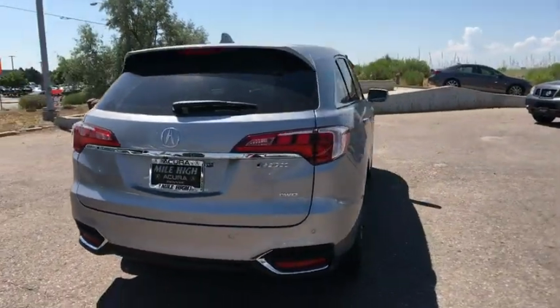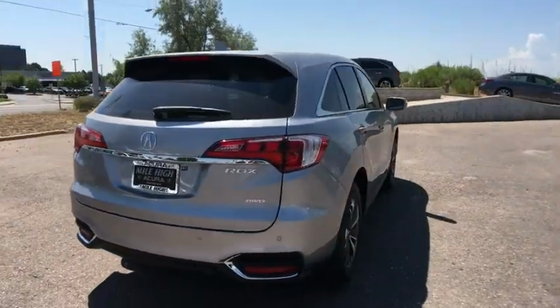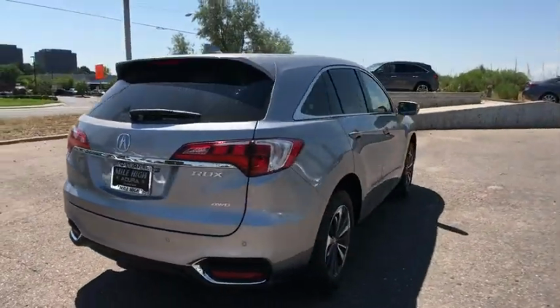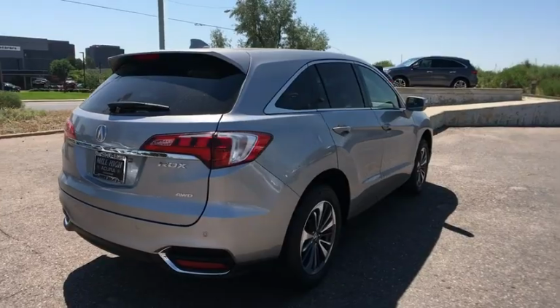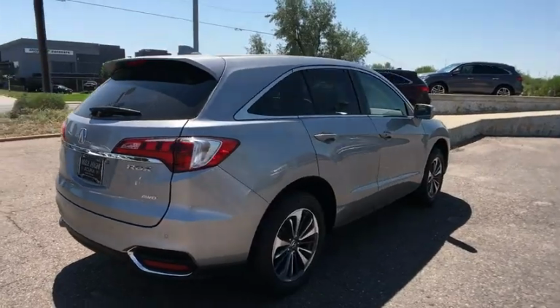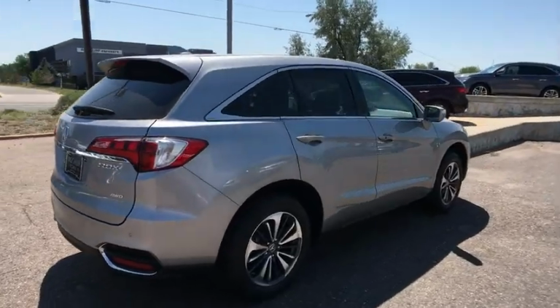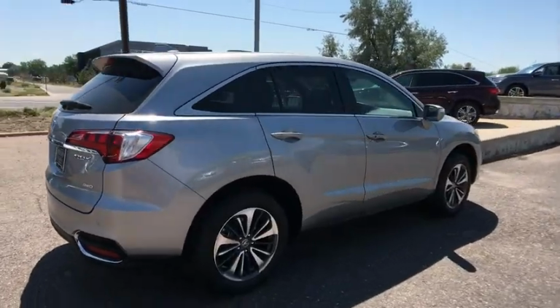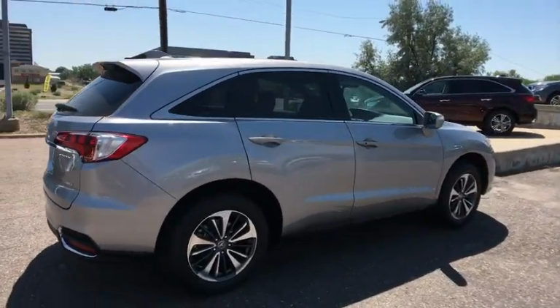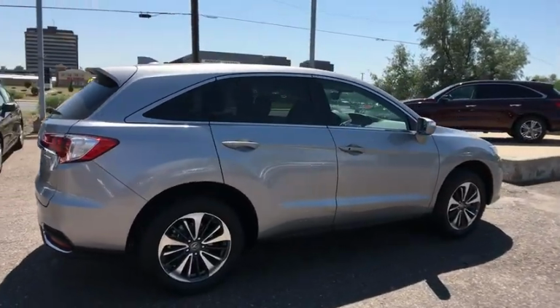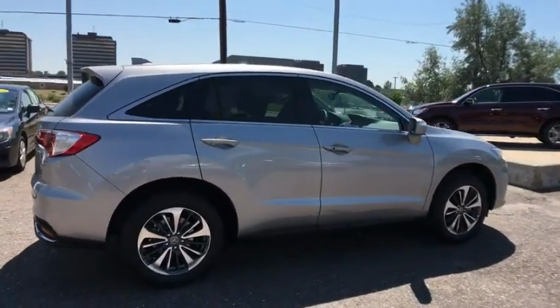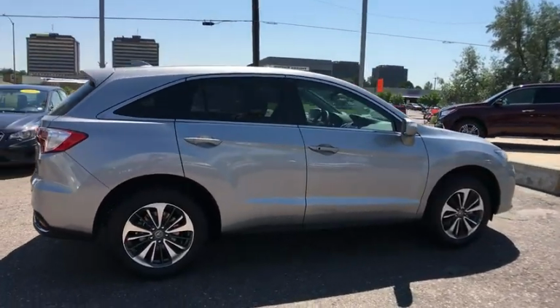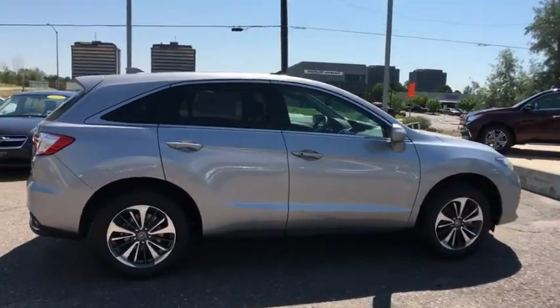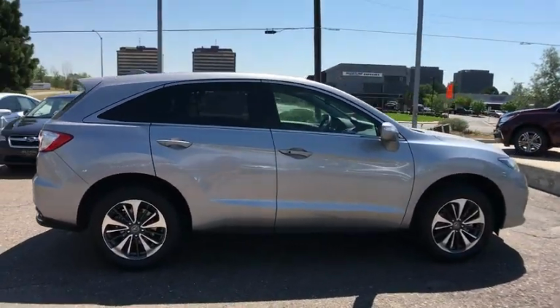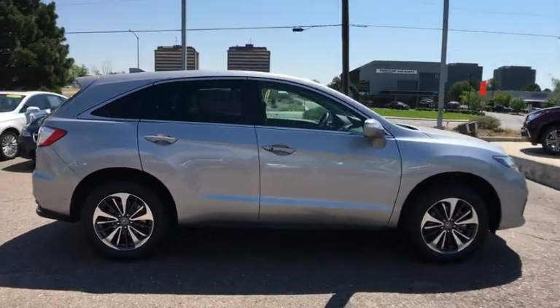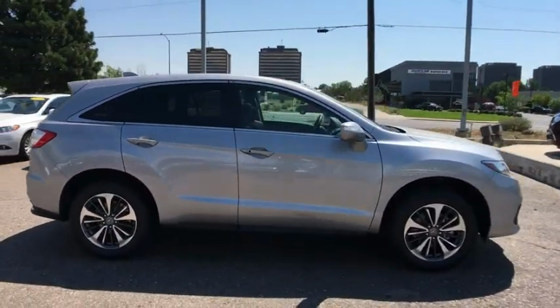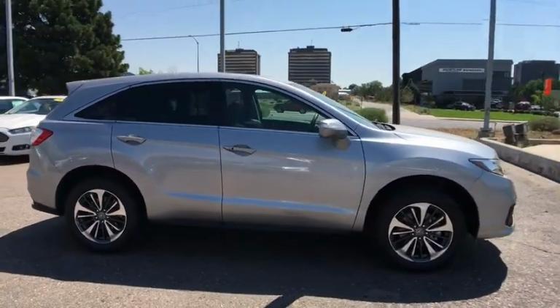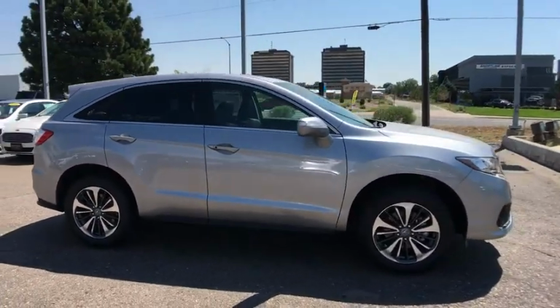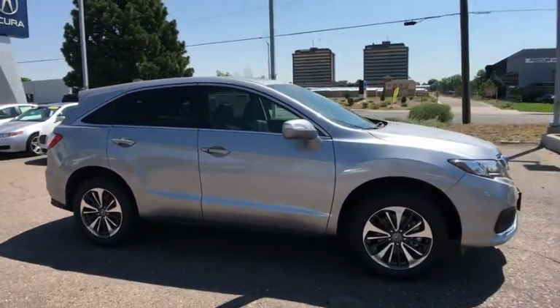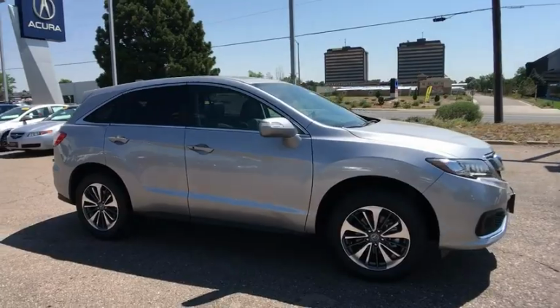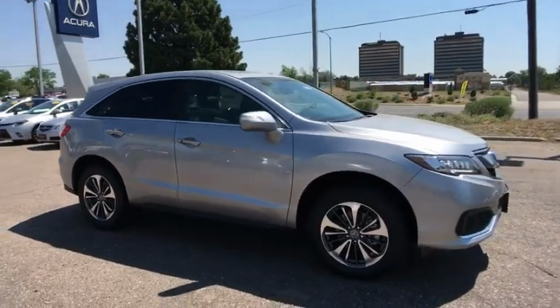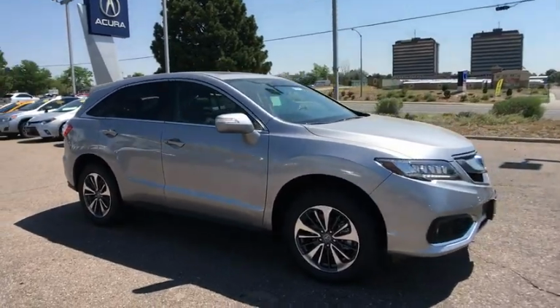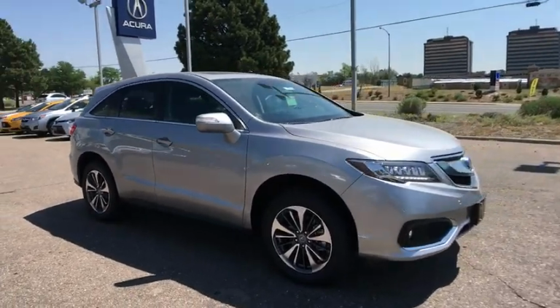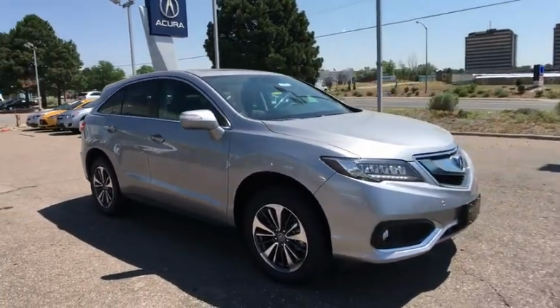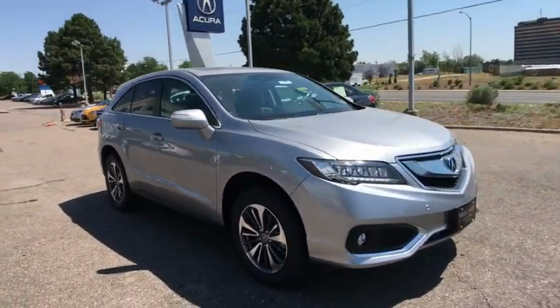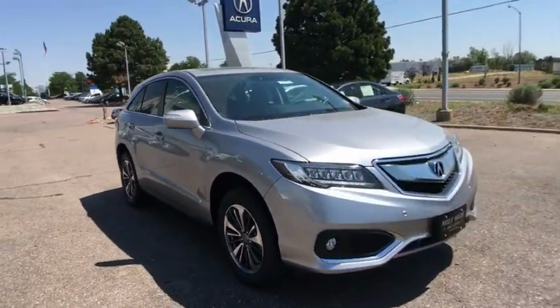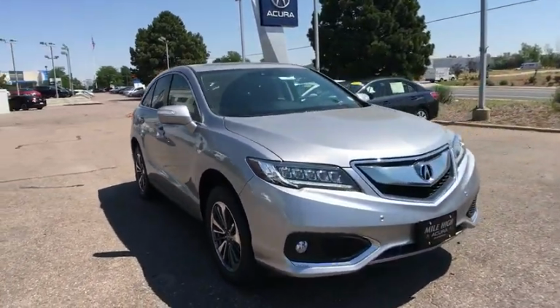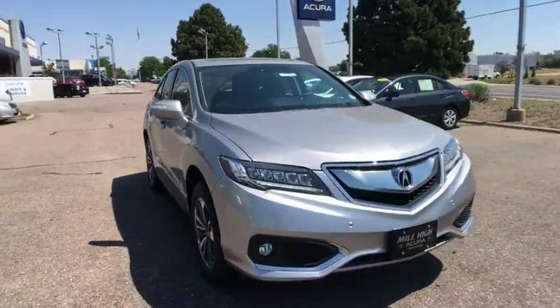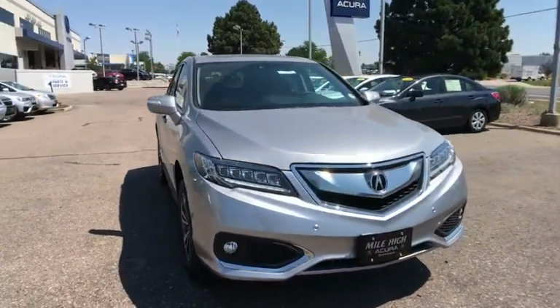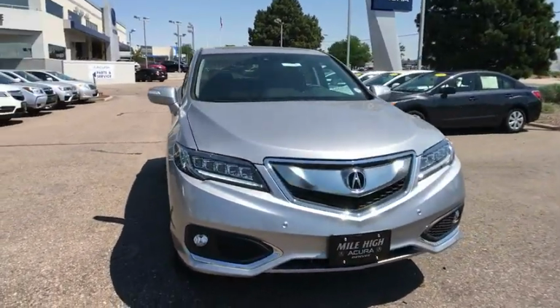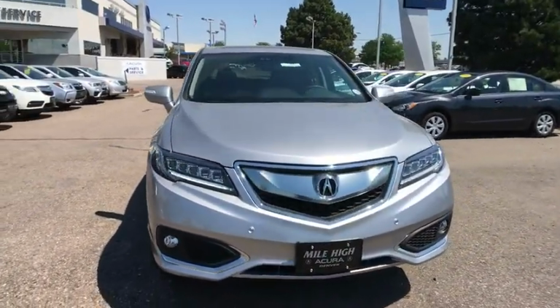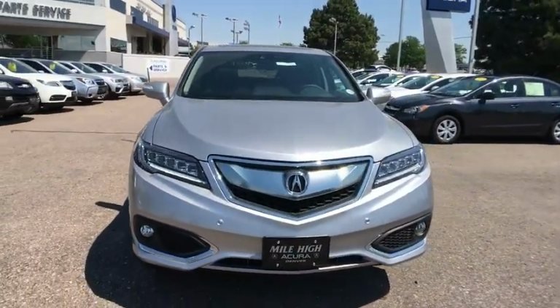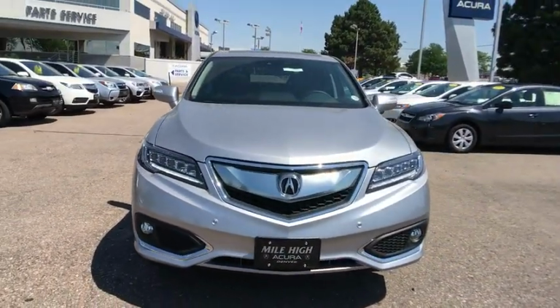Stability control, navigation system, remote engine start, traction control, keyless entry, steering wheel audio controls, all-wheel drive, anti-lock braking system, power liftgate.